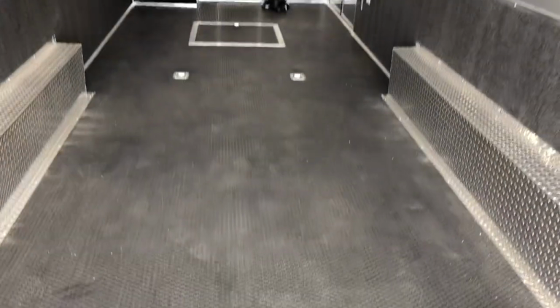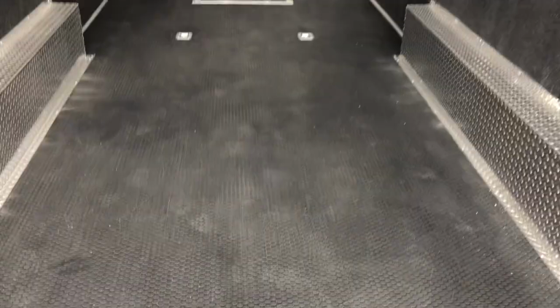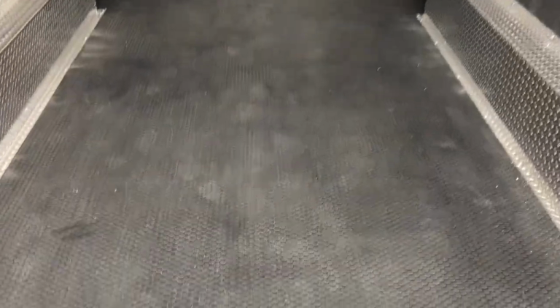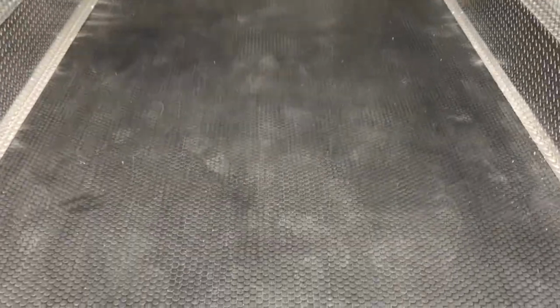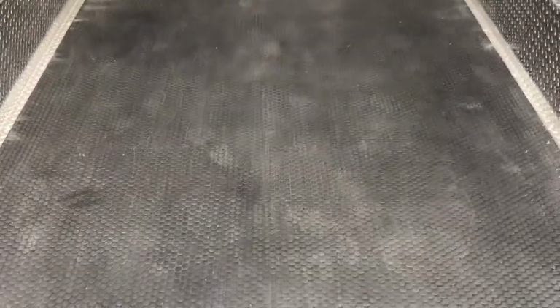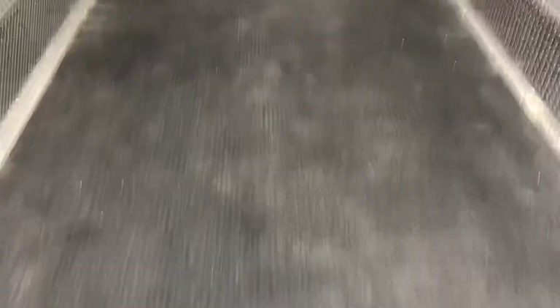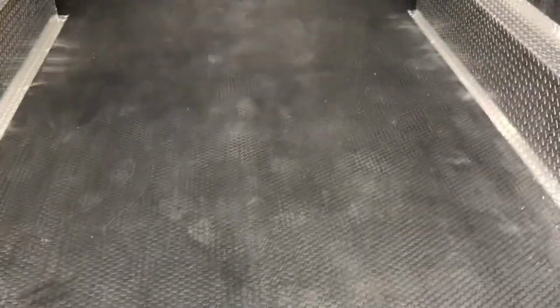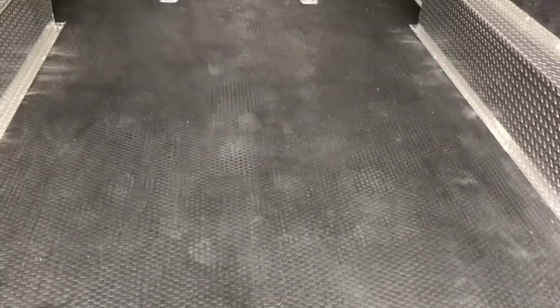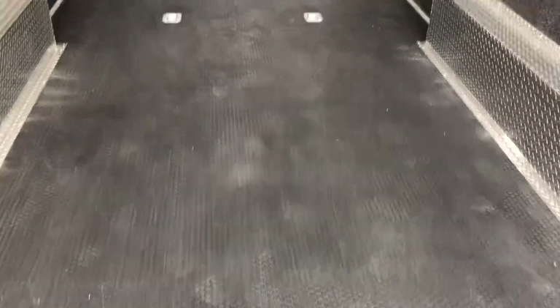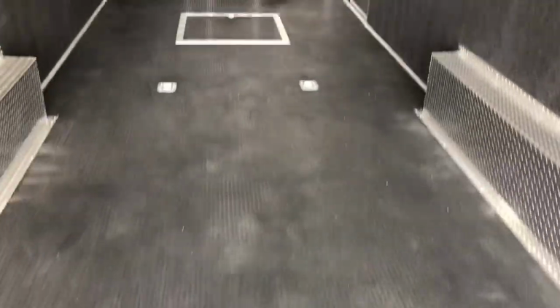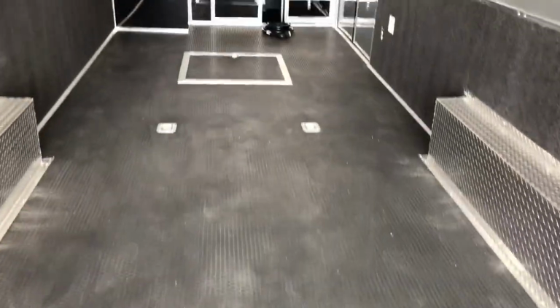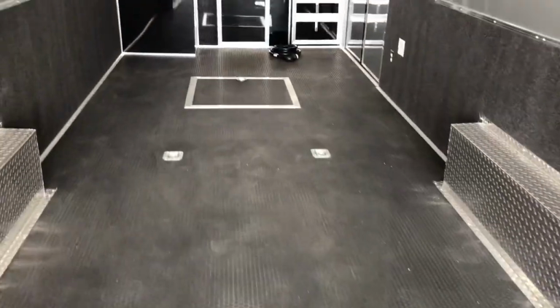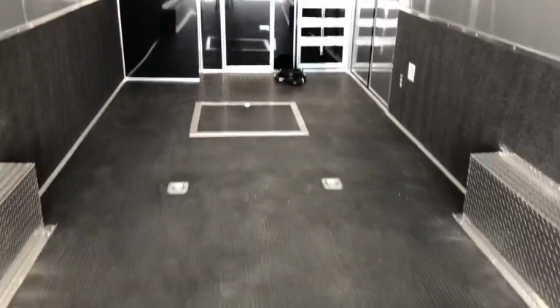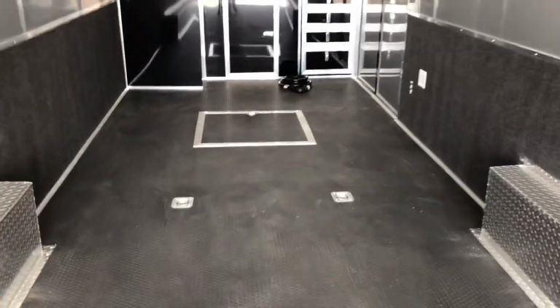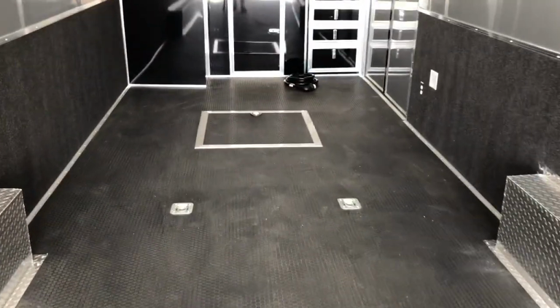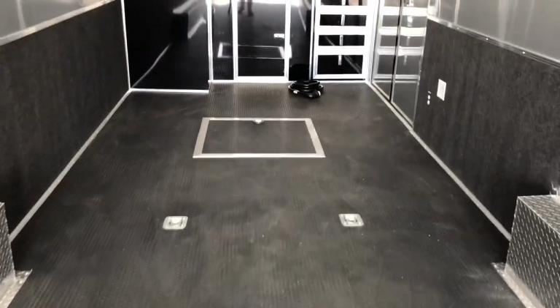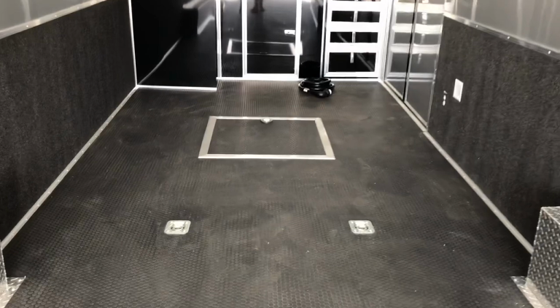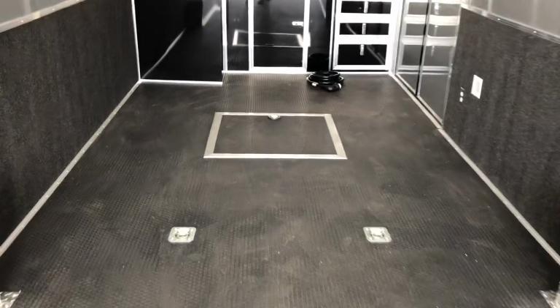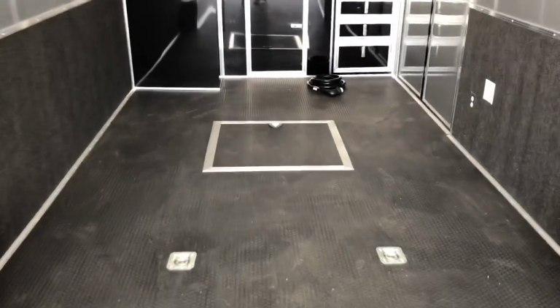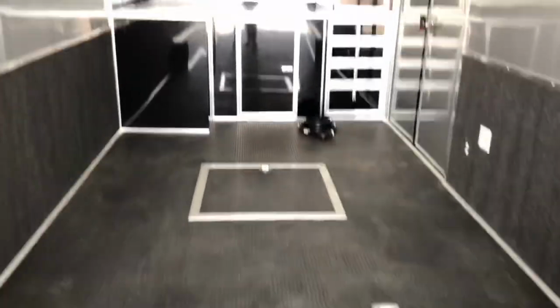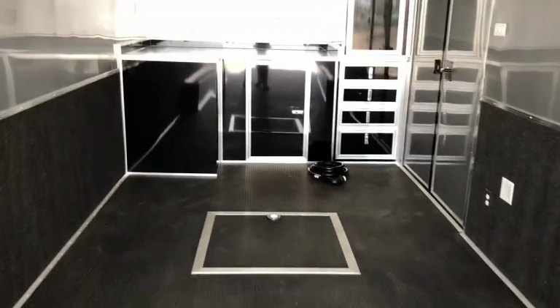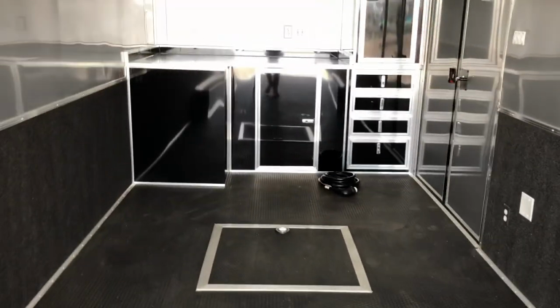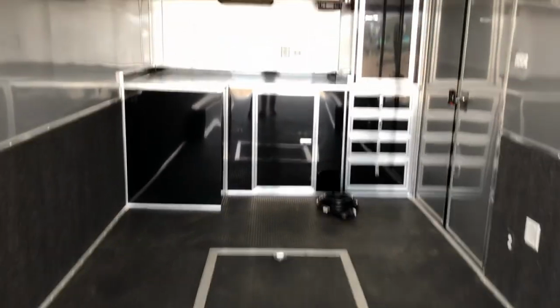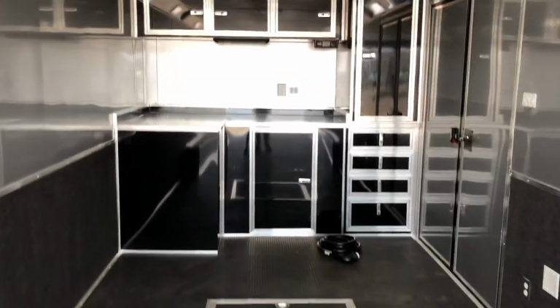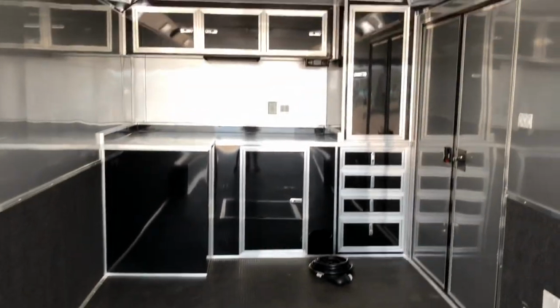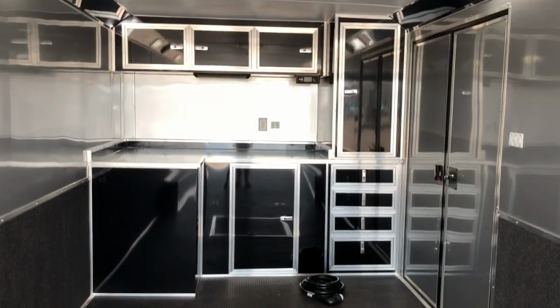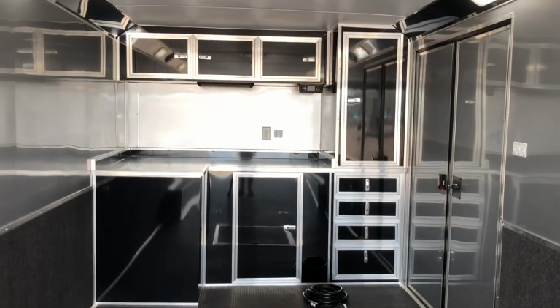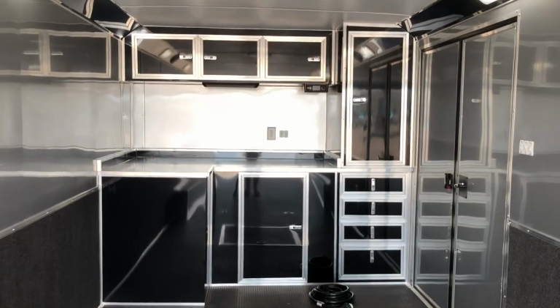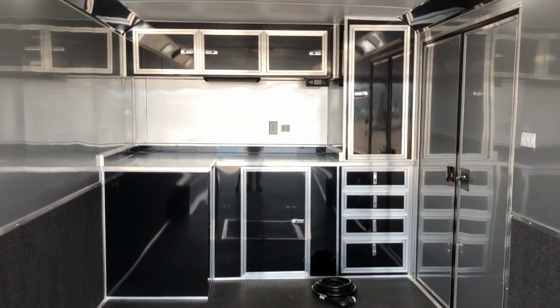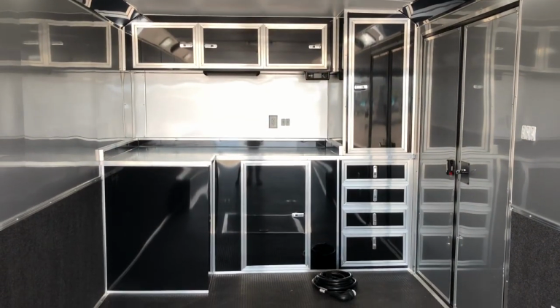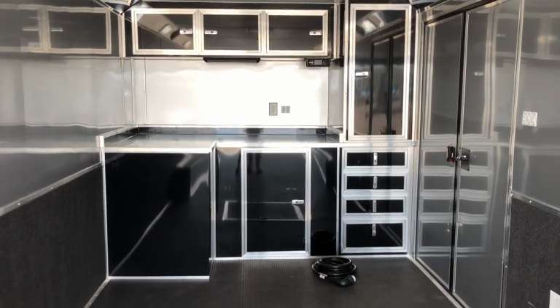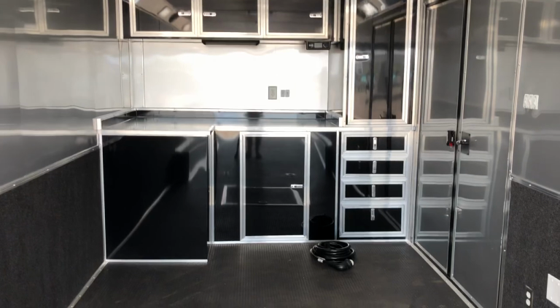Rubber coin floor — you do have a one-piece rubber coin floor in here, which is very, very good quality. In-floor storage as well. Upper and lower cabinets right here too.